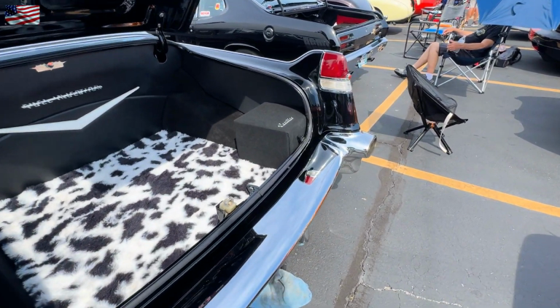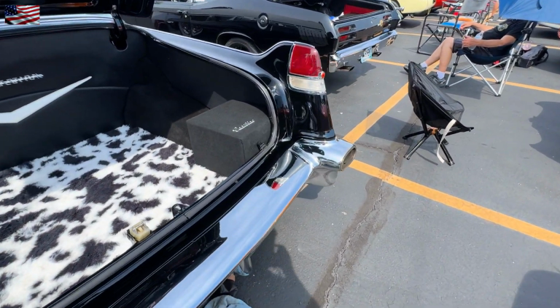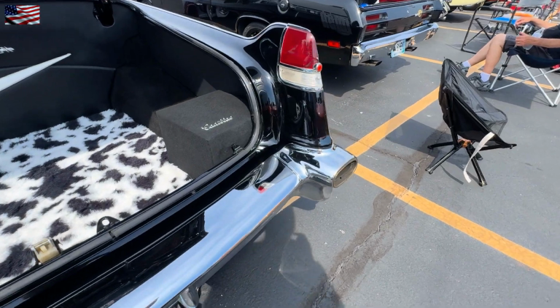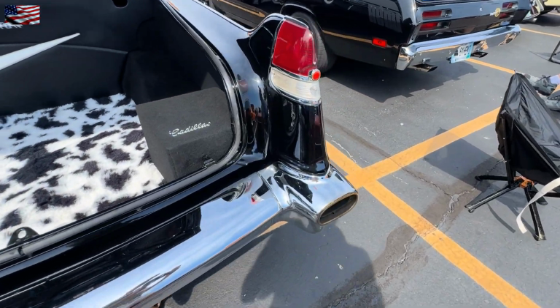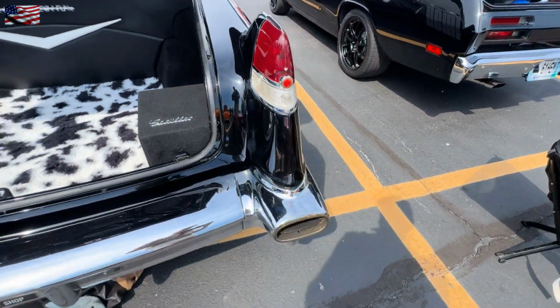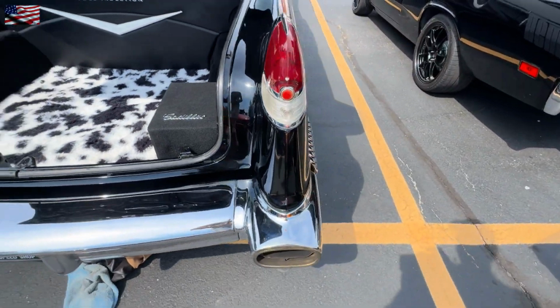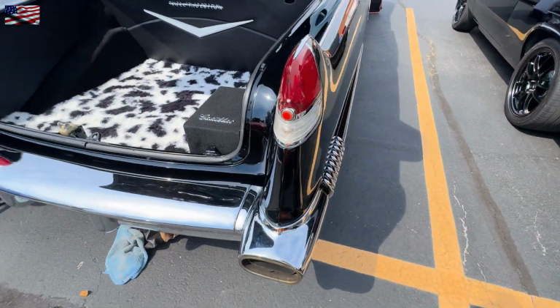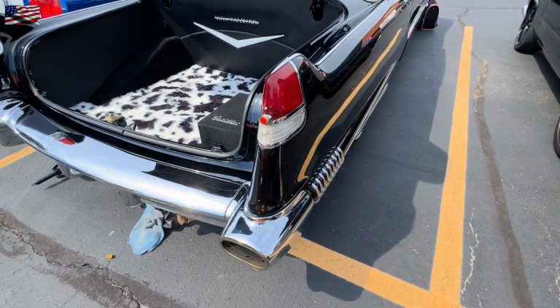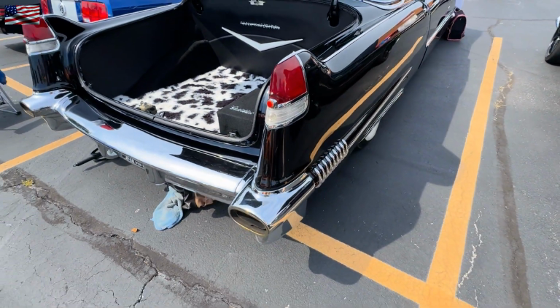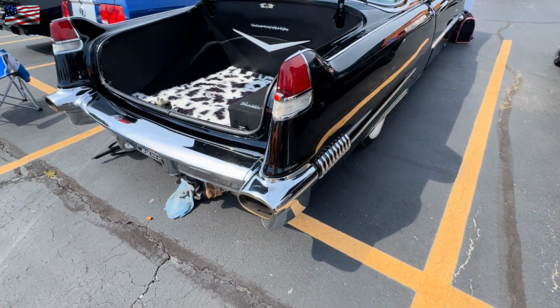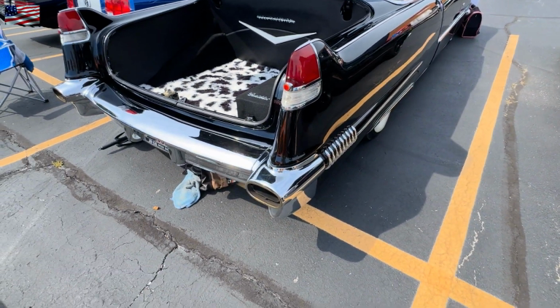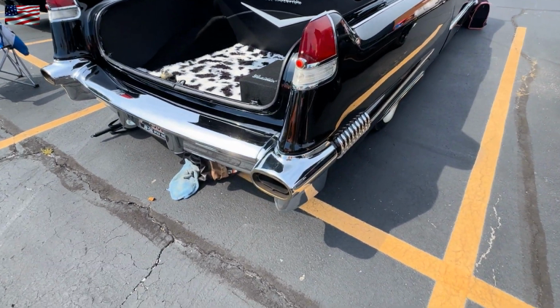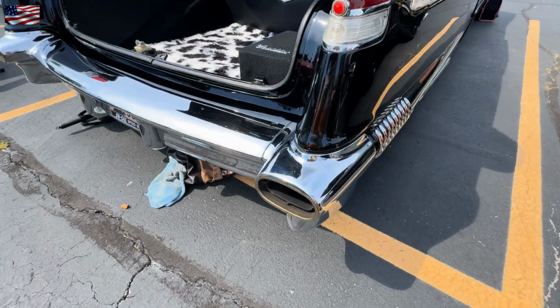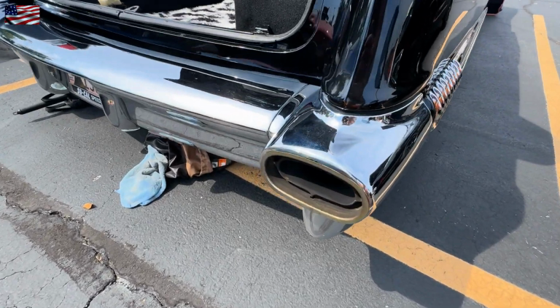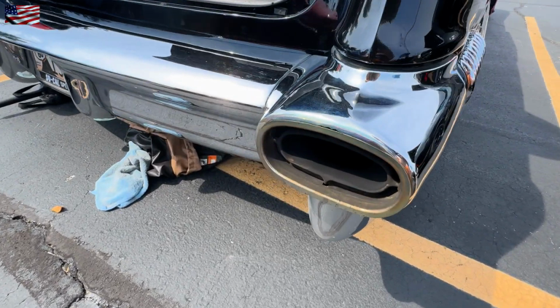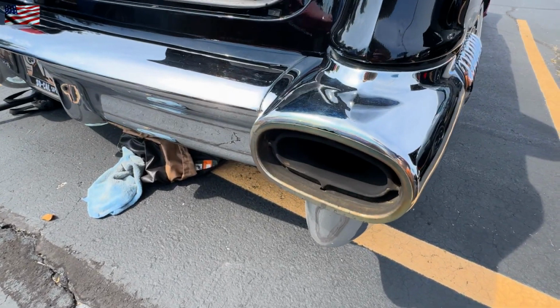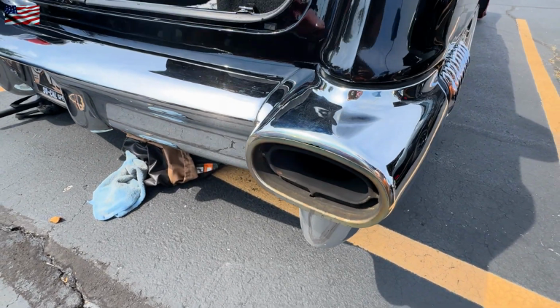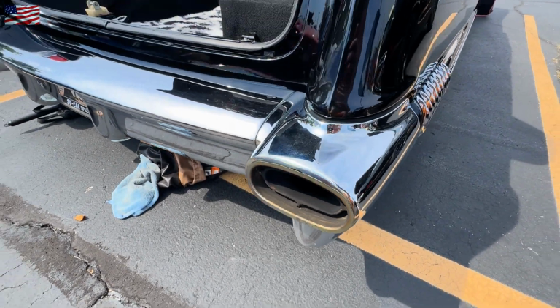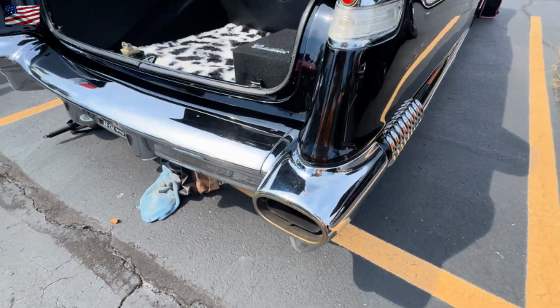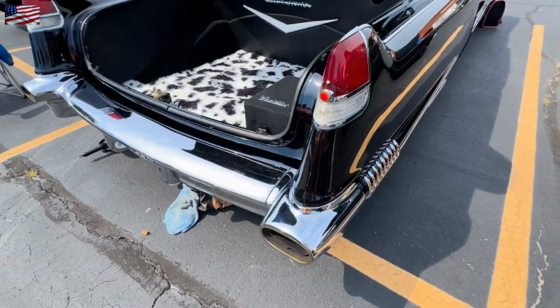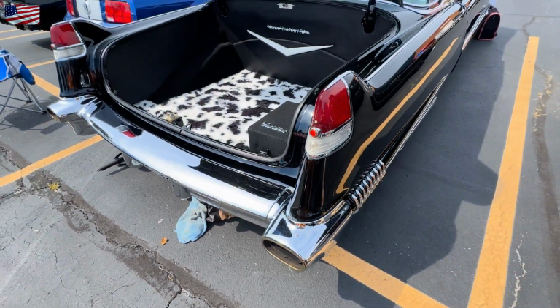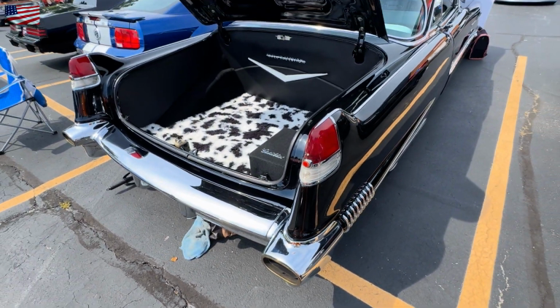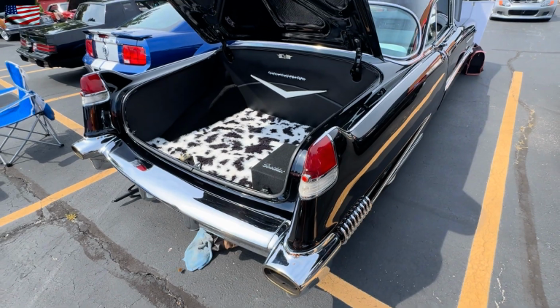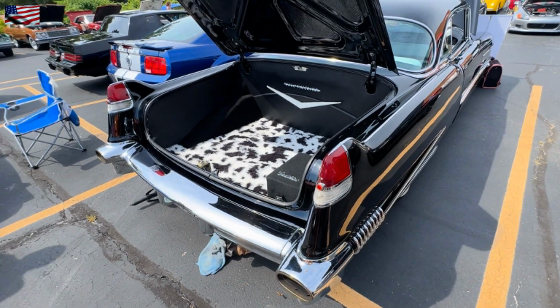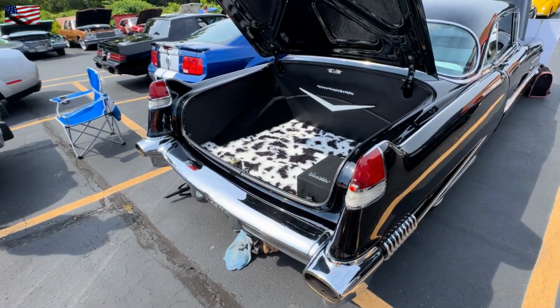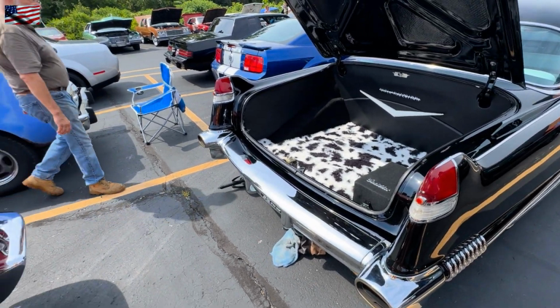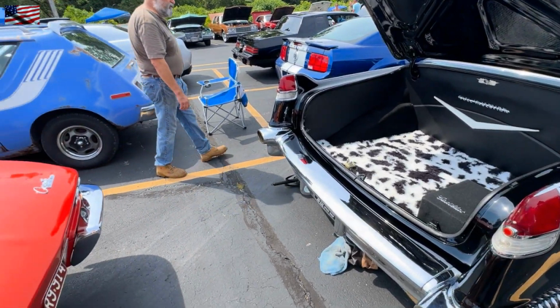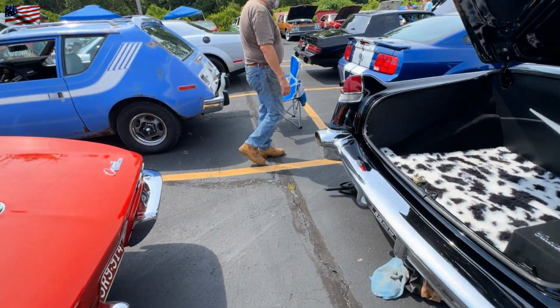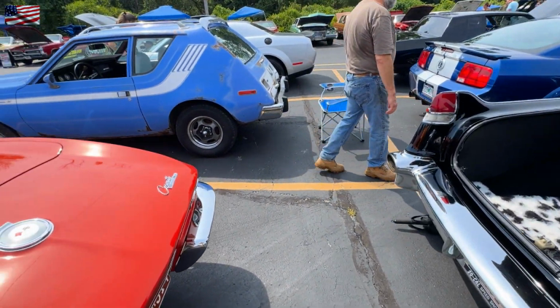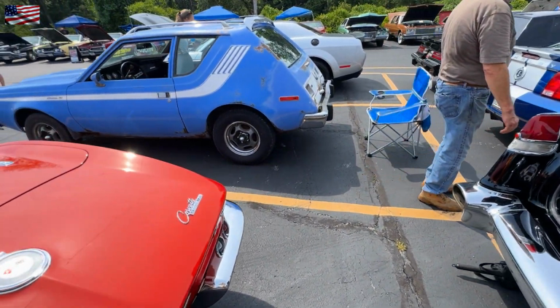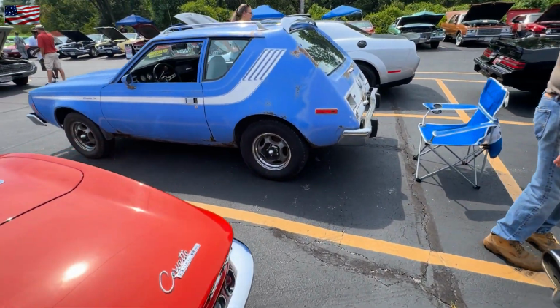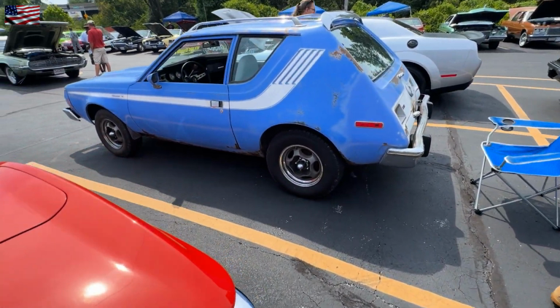Oh, that Cadillac rear end sure is amazing — so that exhaust came through the bumper. I'll go around and shoot that from the front.